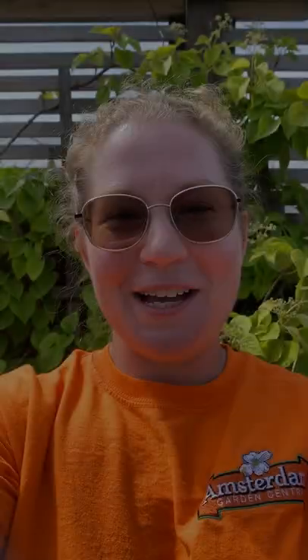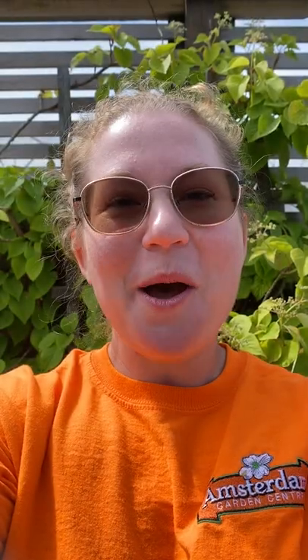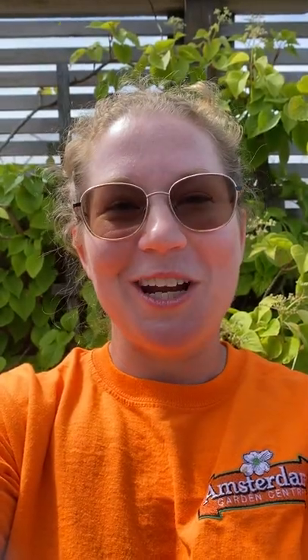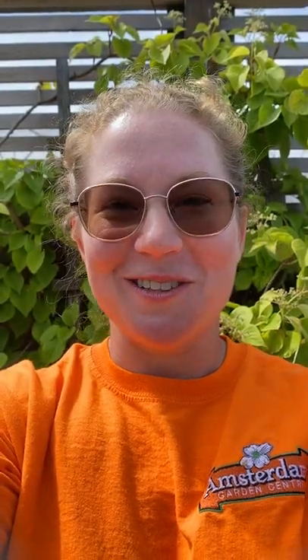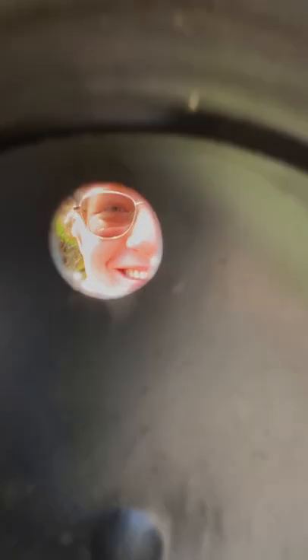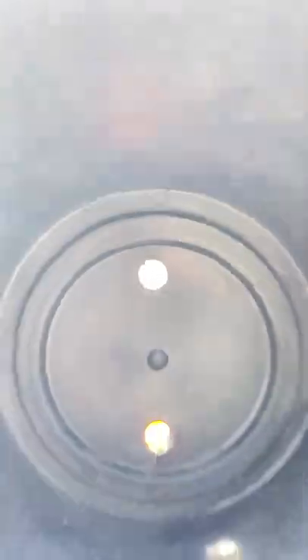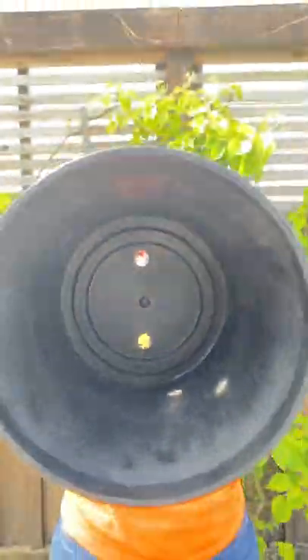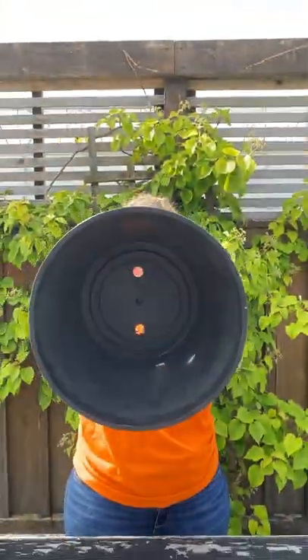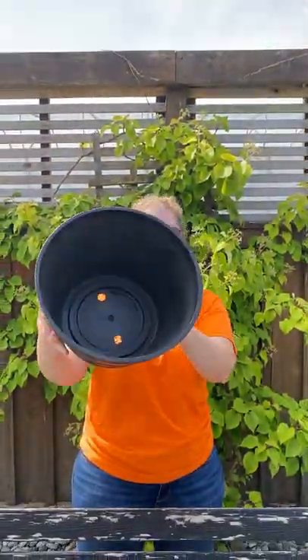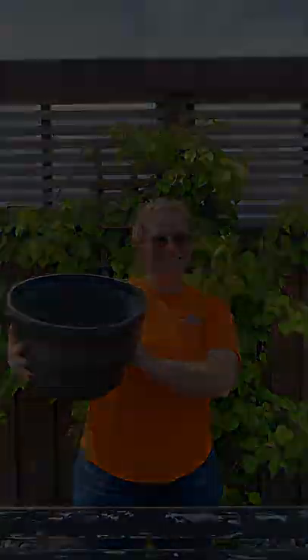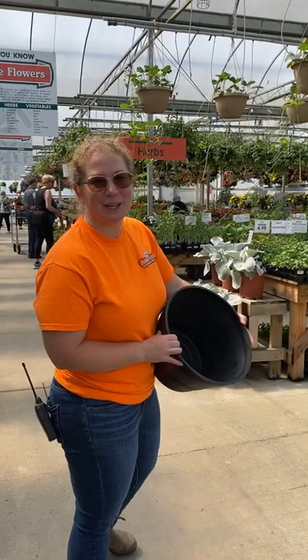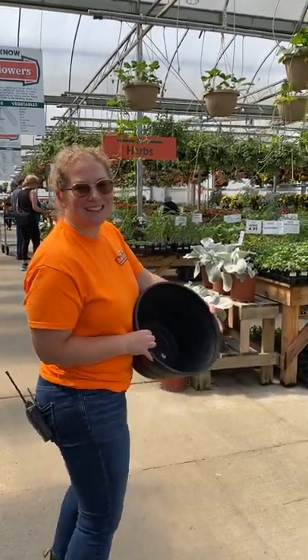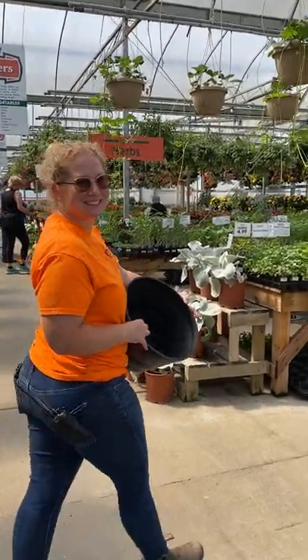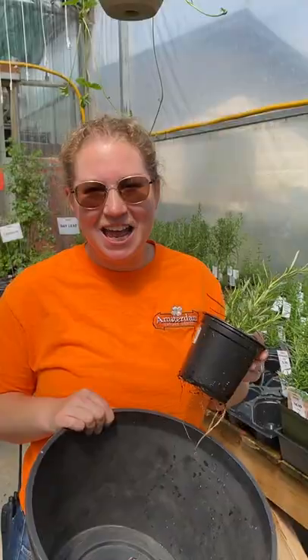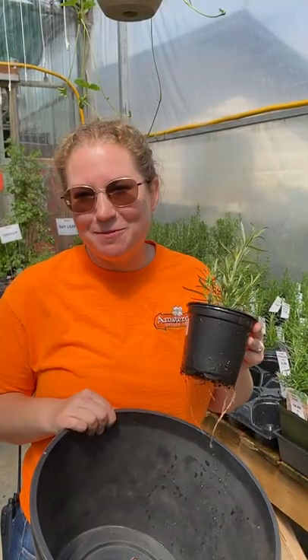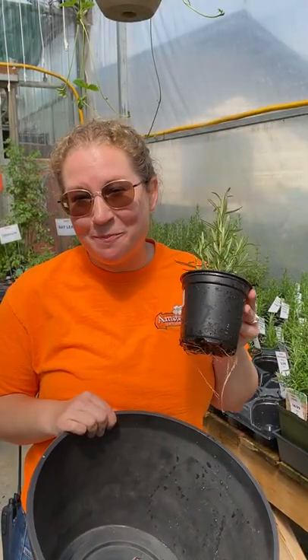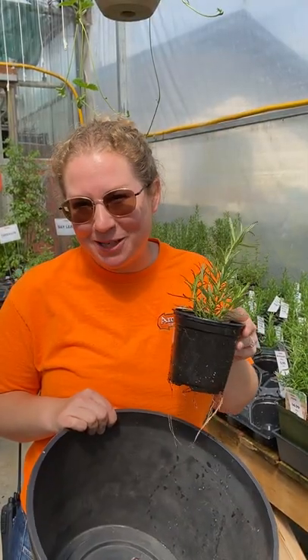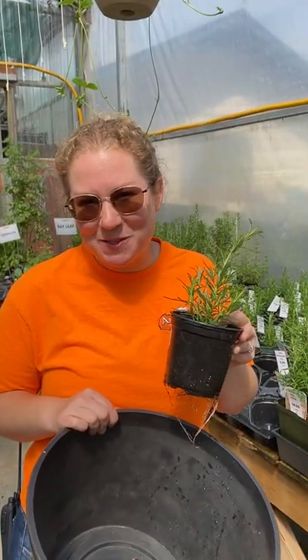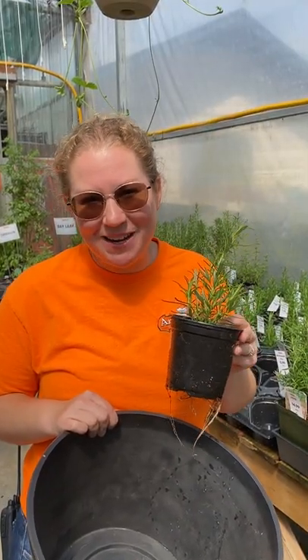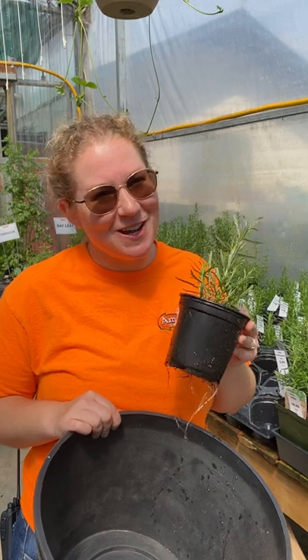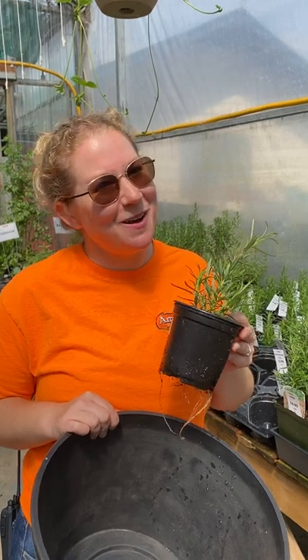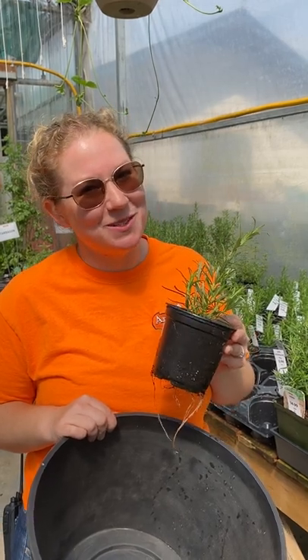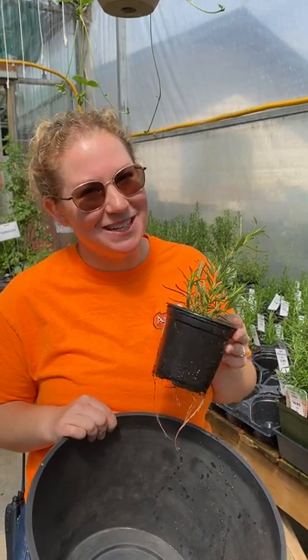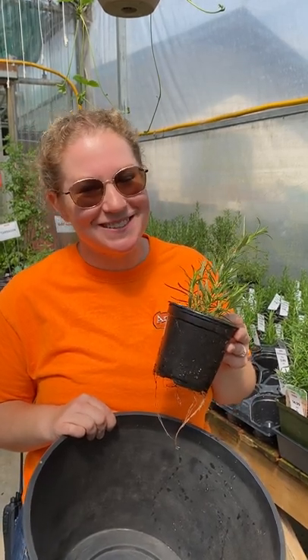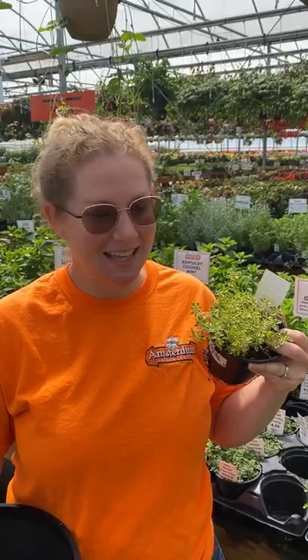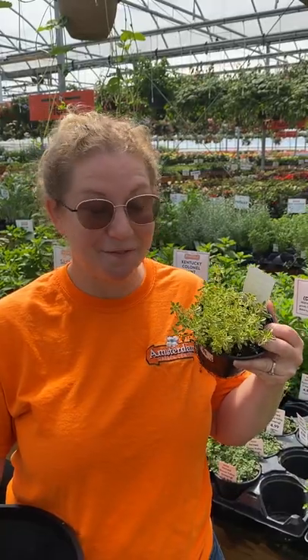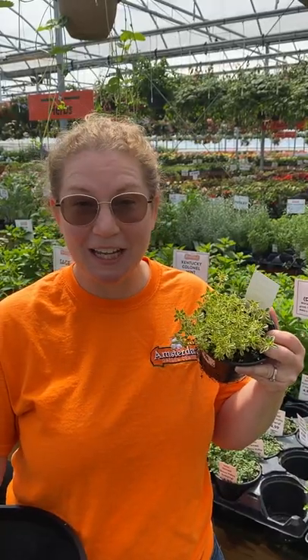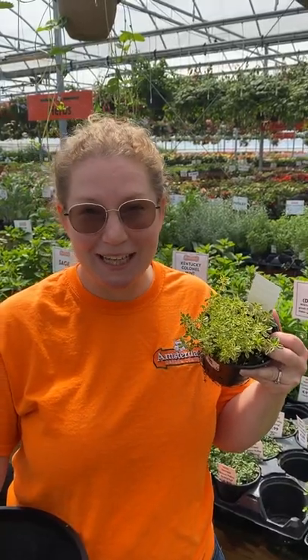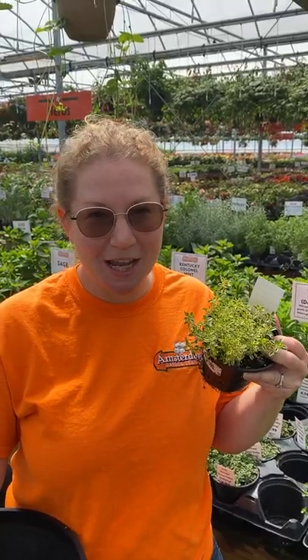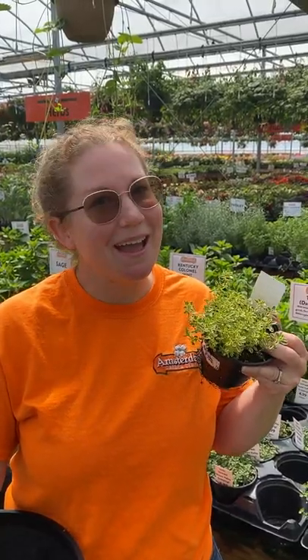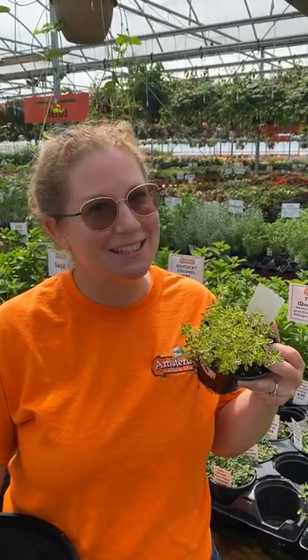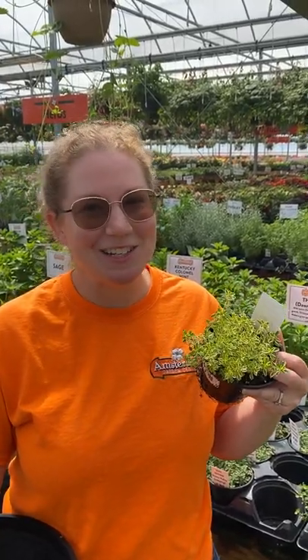Find a pot with drainage holes. Pick your plant. I'm choosing barbecue rosemary, which is awesome on roasted potatoes. Variegated lemon thyme — excellent on chicken.